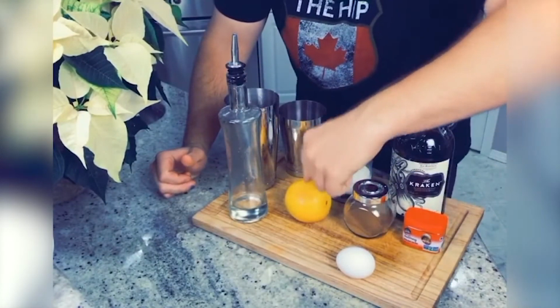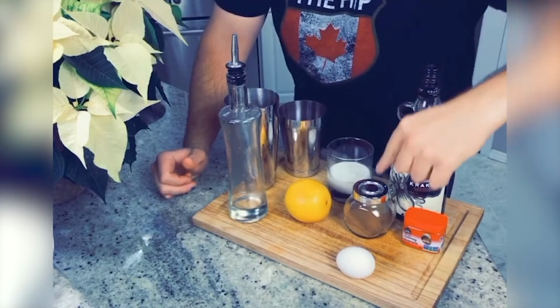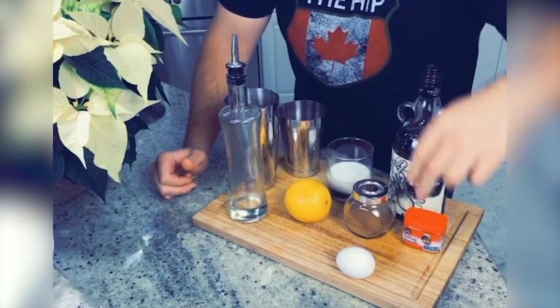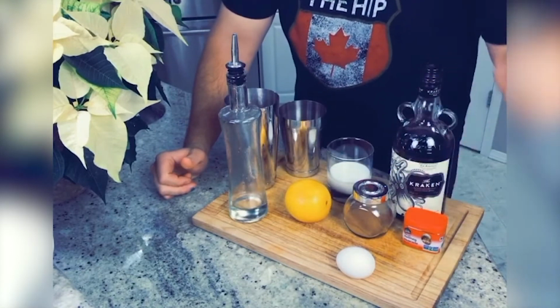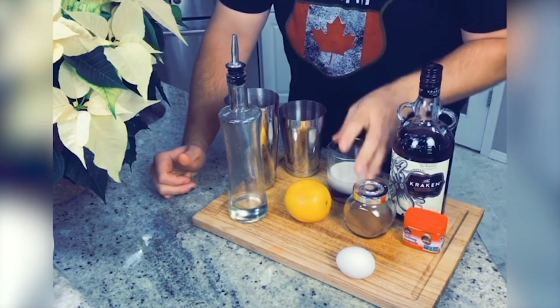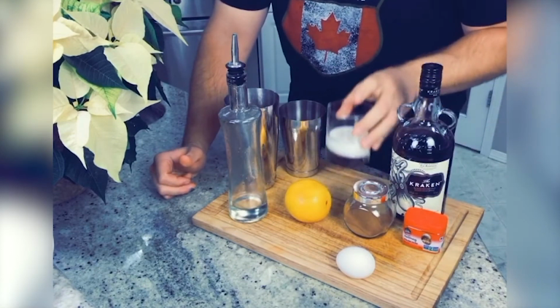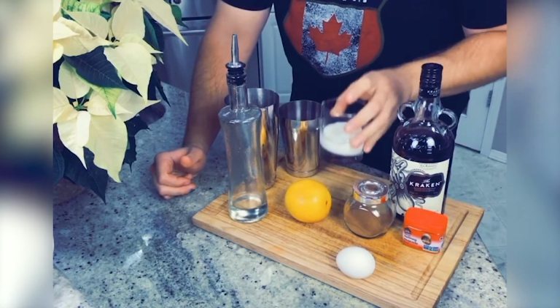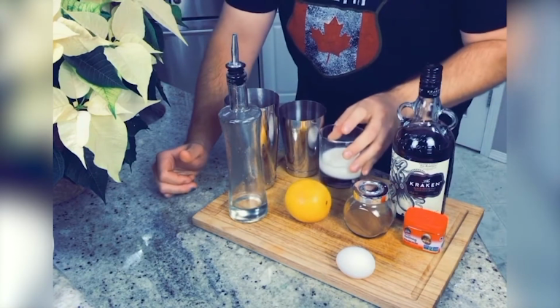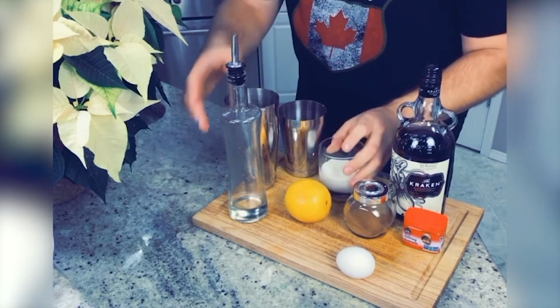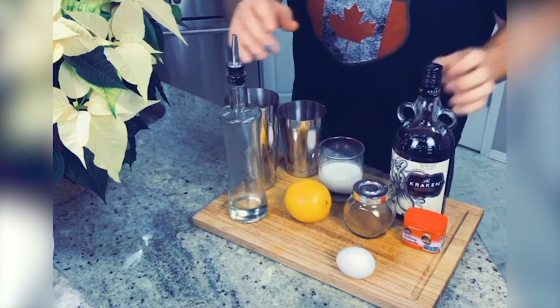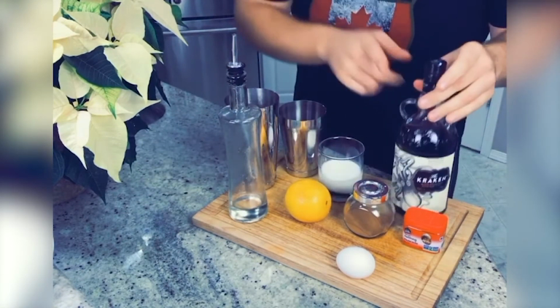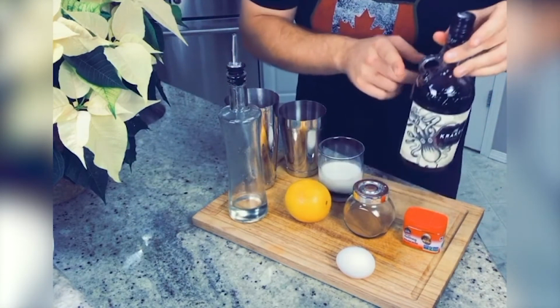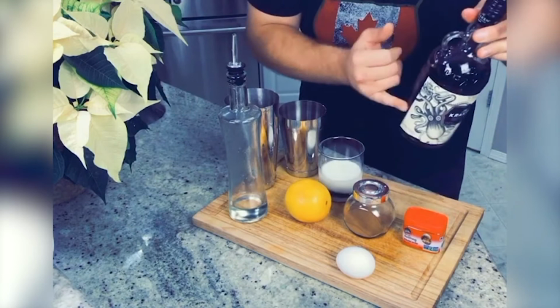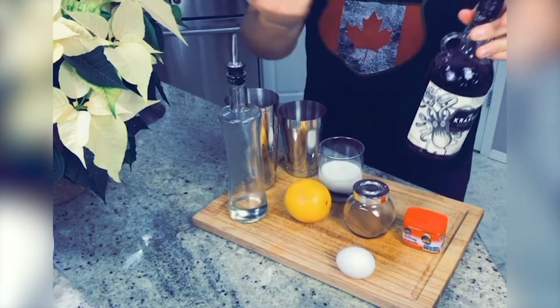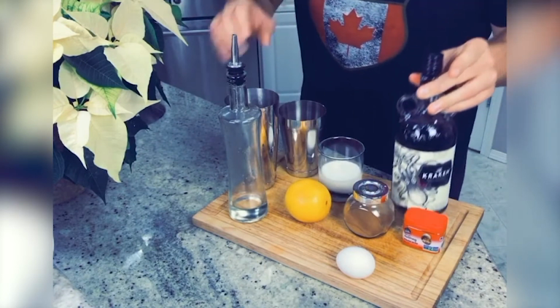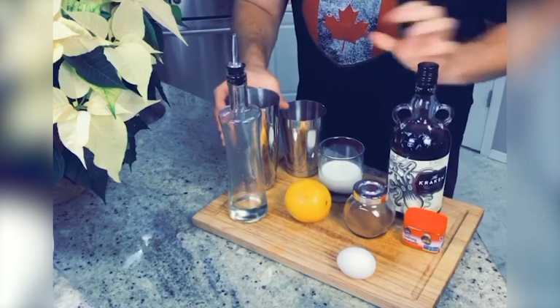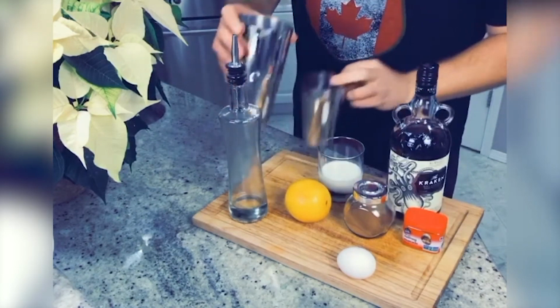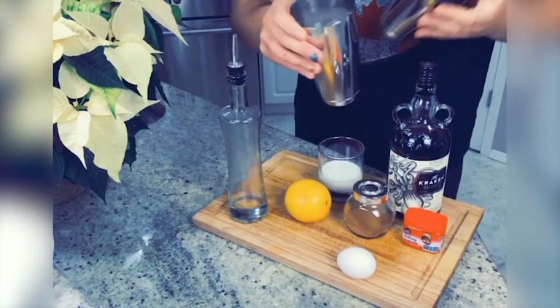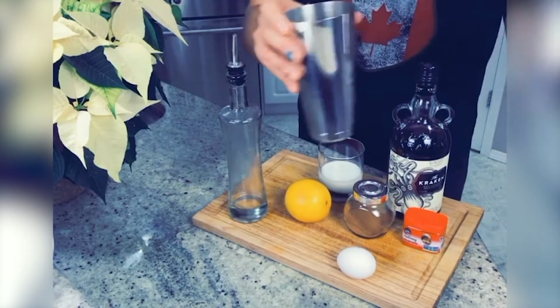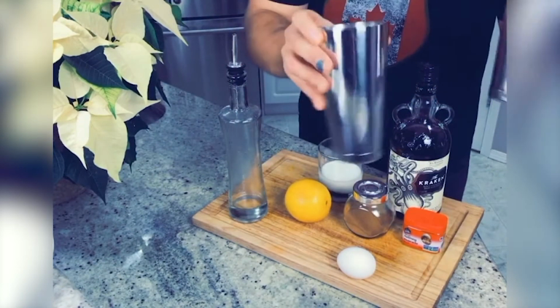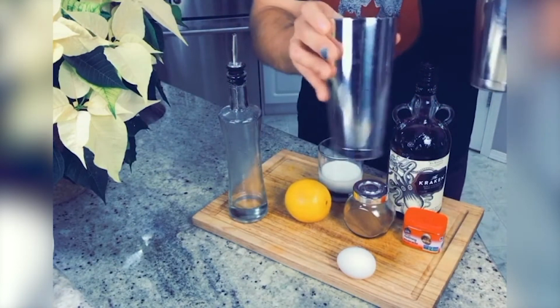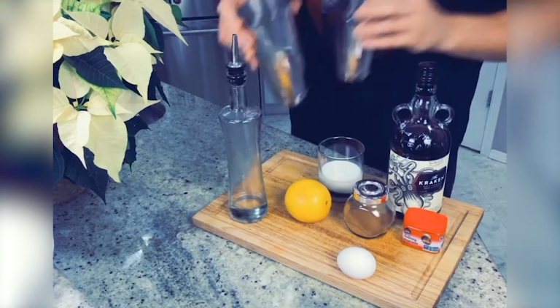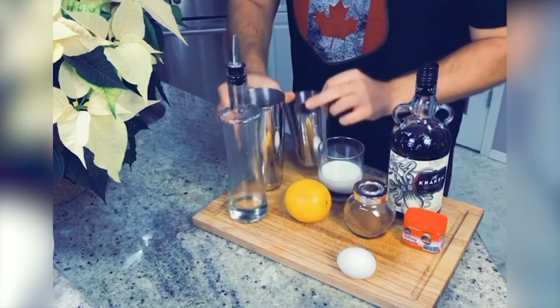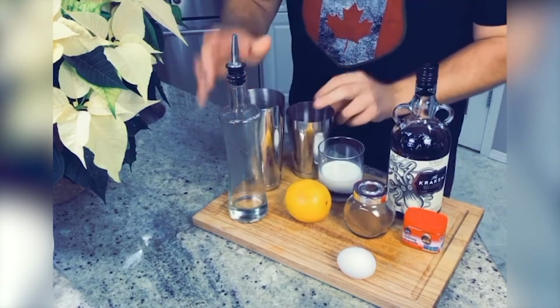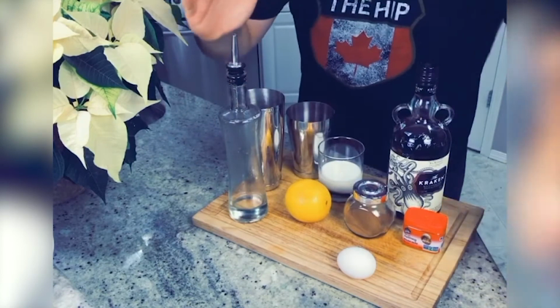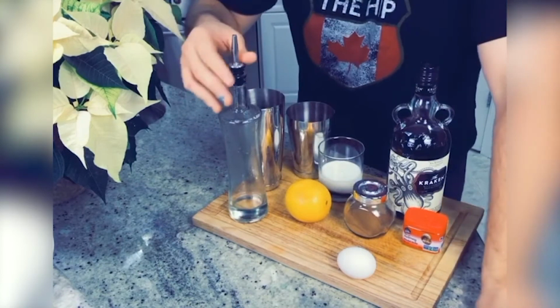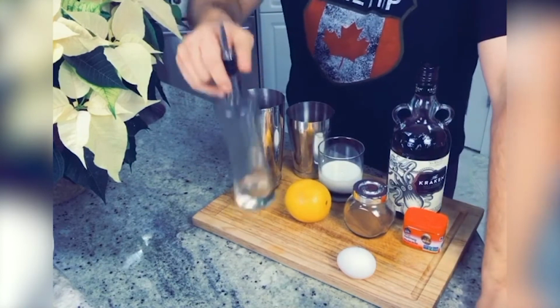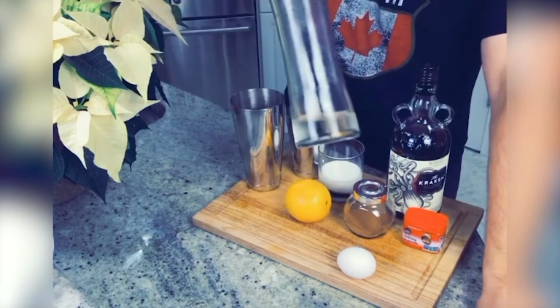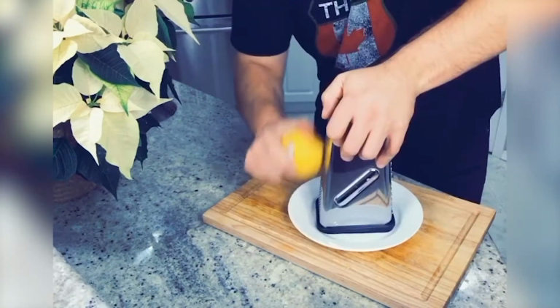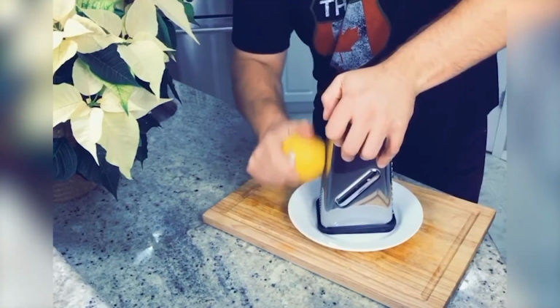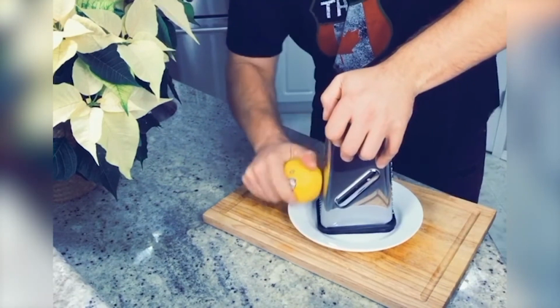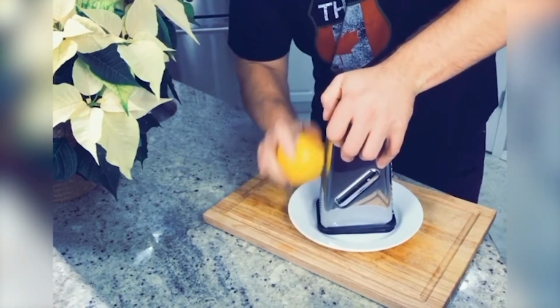You're gonna need an egg, an orange, a little bit of cinnamon and nutmeg, a little bit of whole milk if you can, rum or whiskey — whiskey works too — a little bit of ice, and something to shake it up in. The only thing you have to prep ahead of time is a little simple syrup.